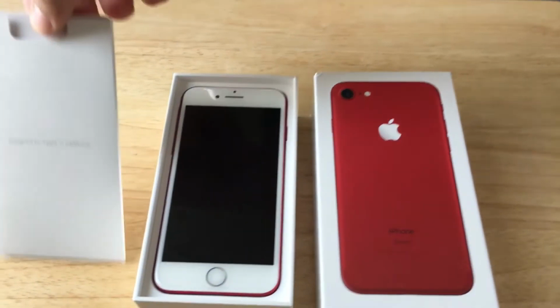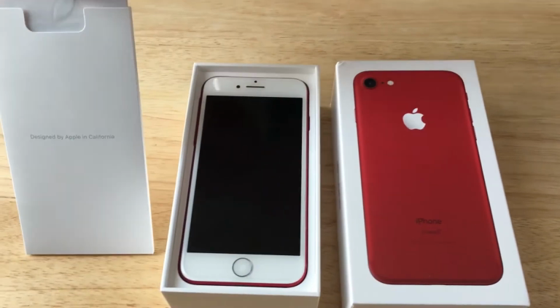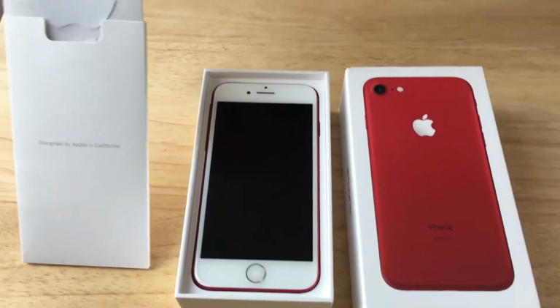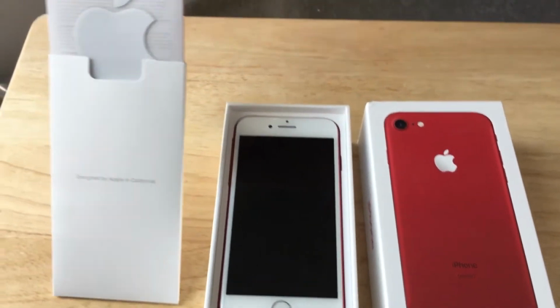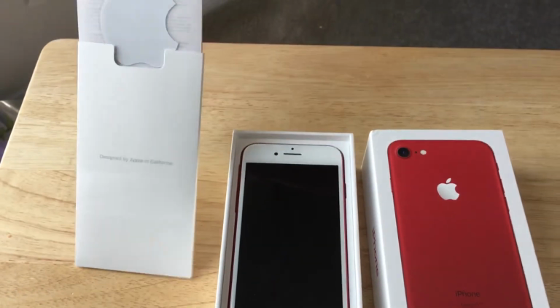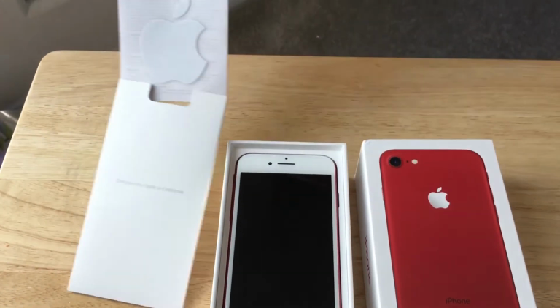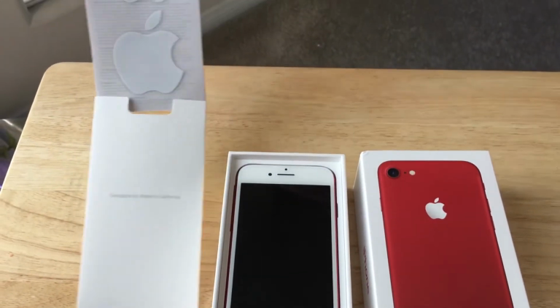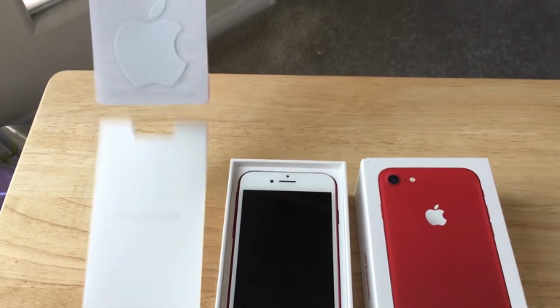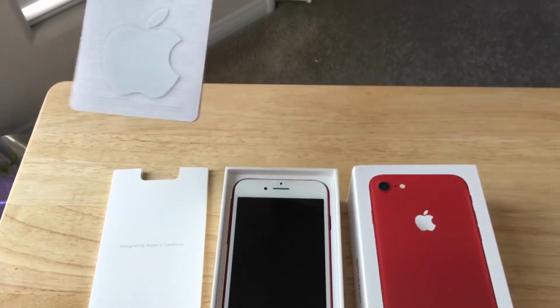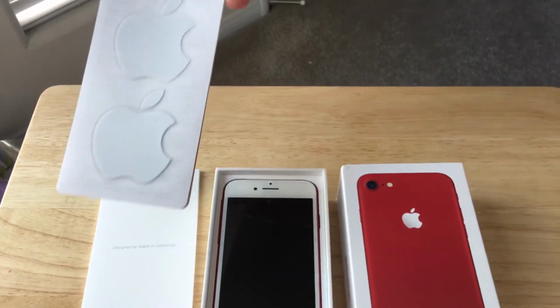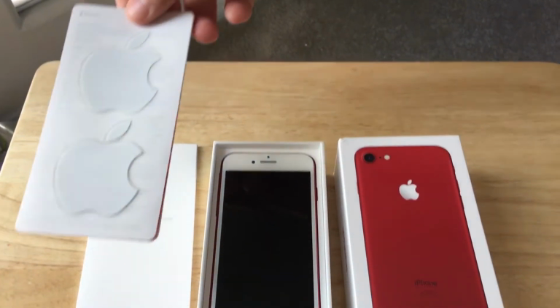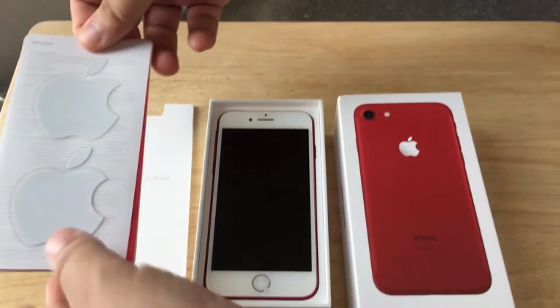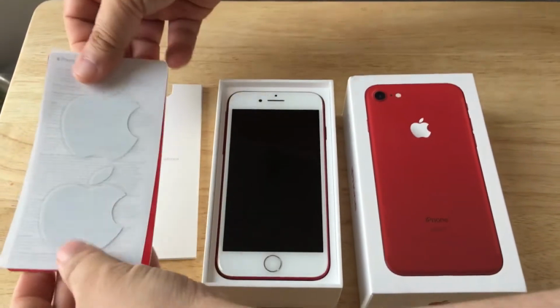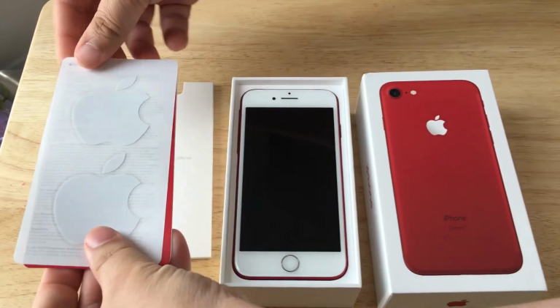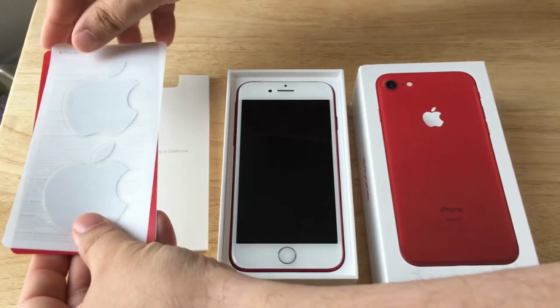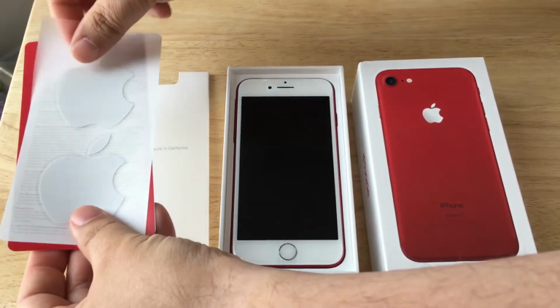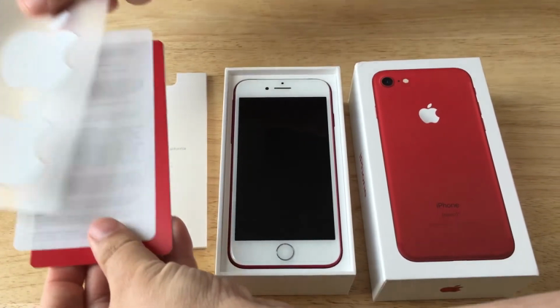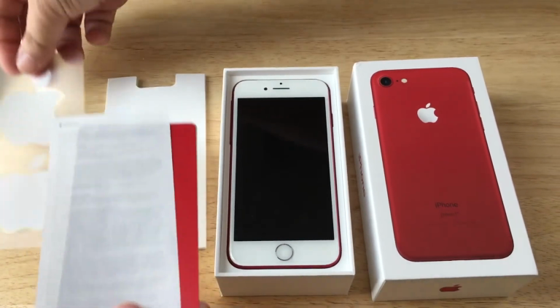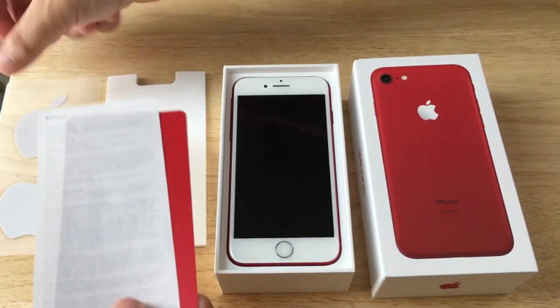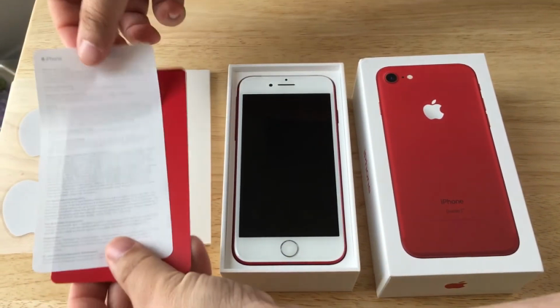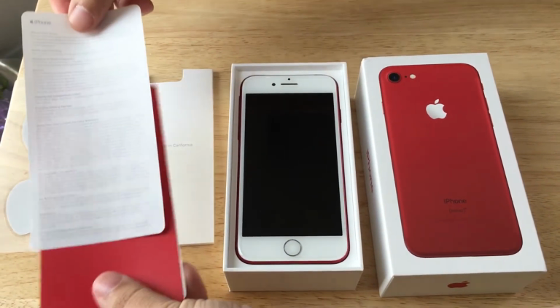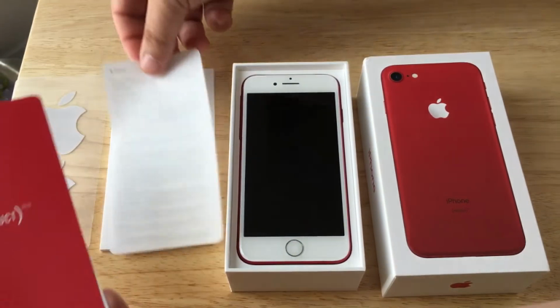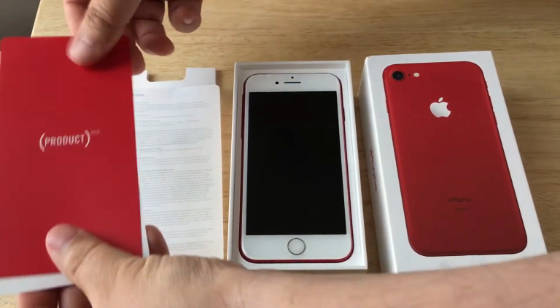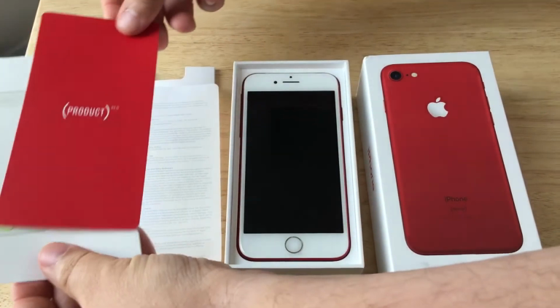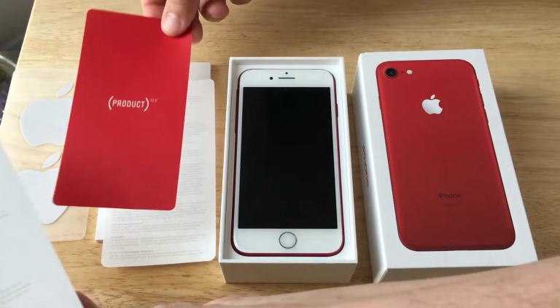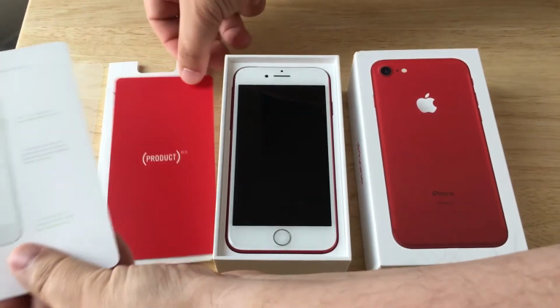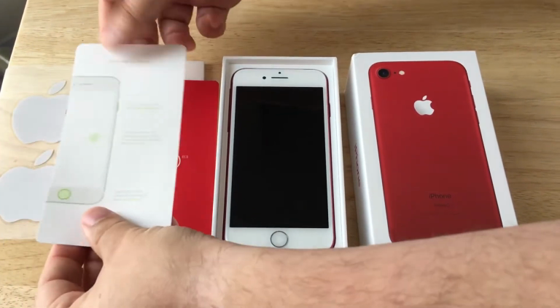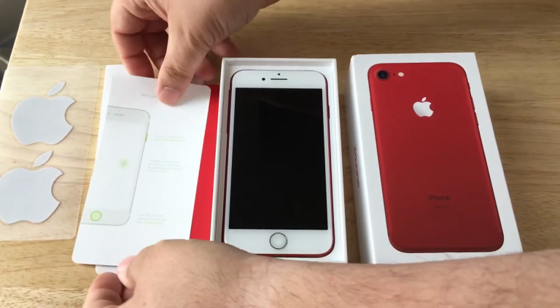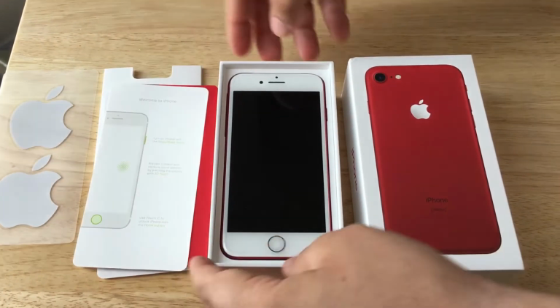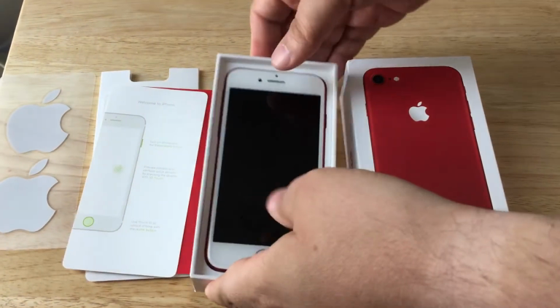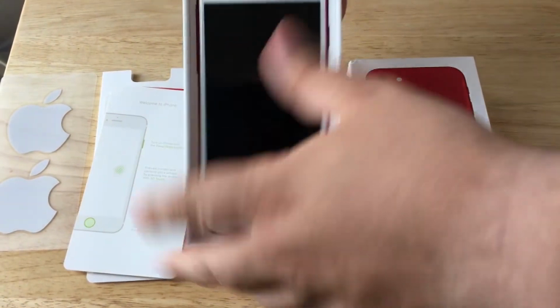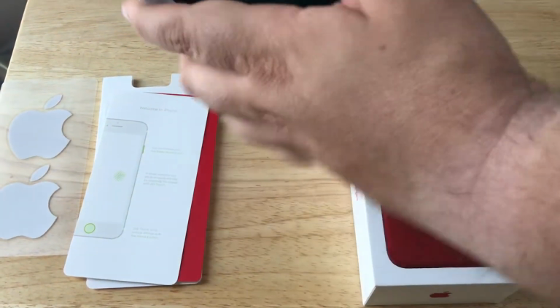Inside the information packet, we have the stickers. I'm kind of surprised they're not red, but that's cool. More information, the Product Red information, and welcome to iPhone. And then we have the phone itself.